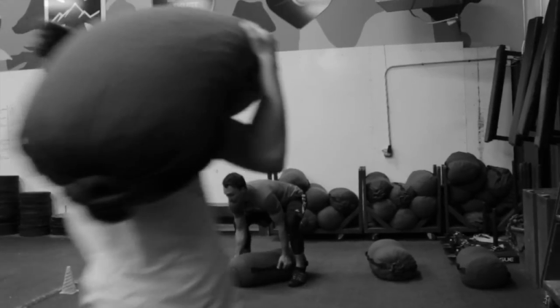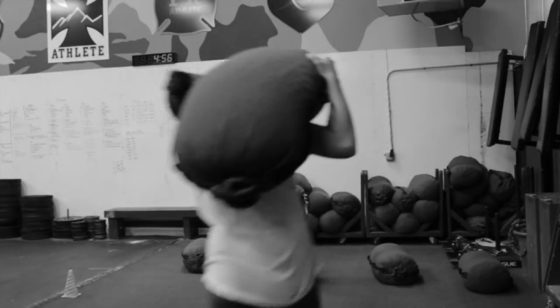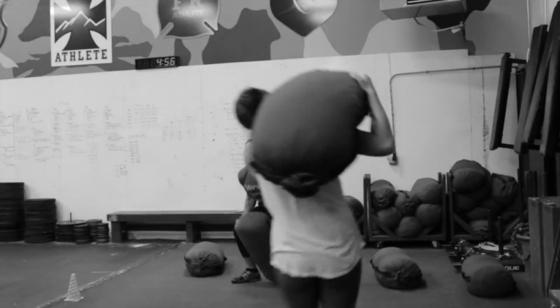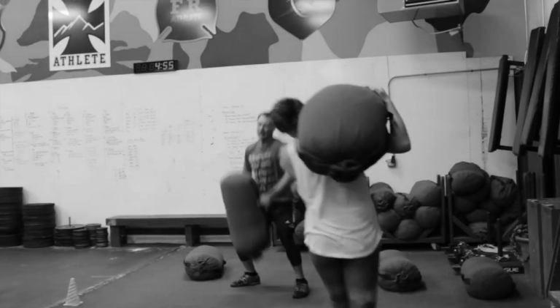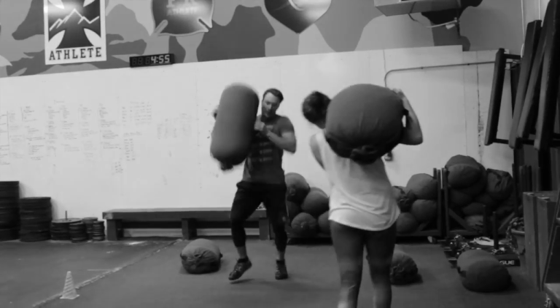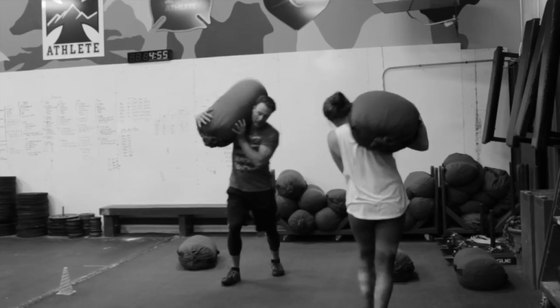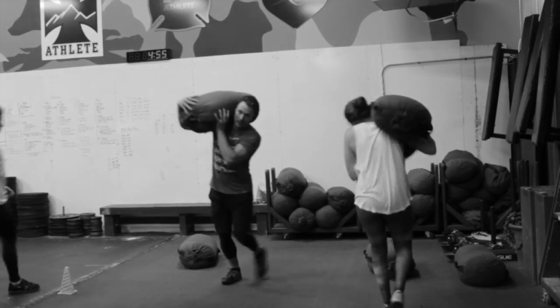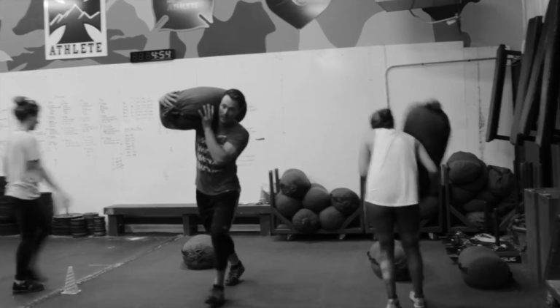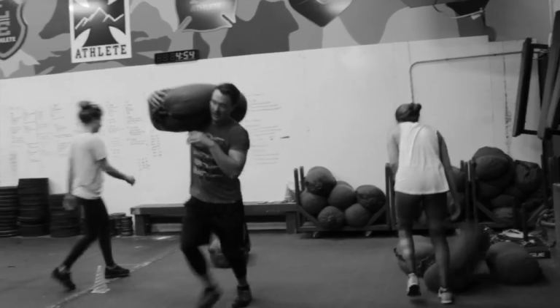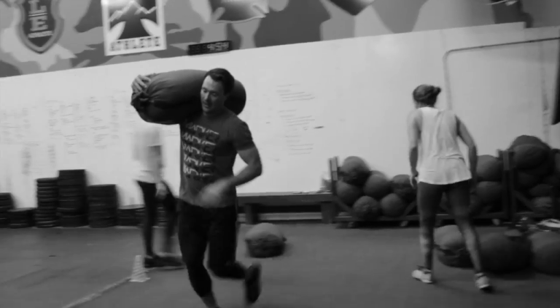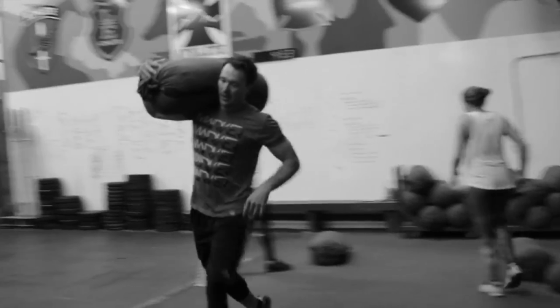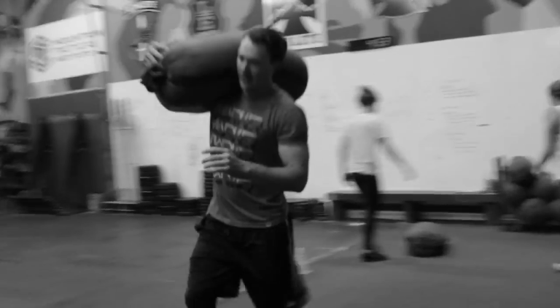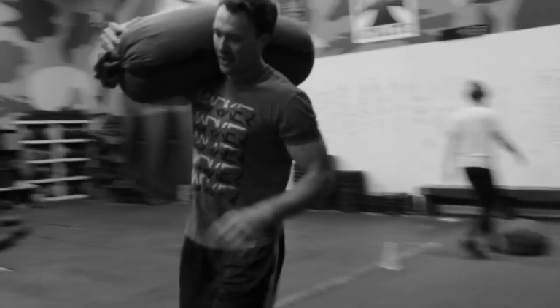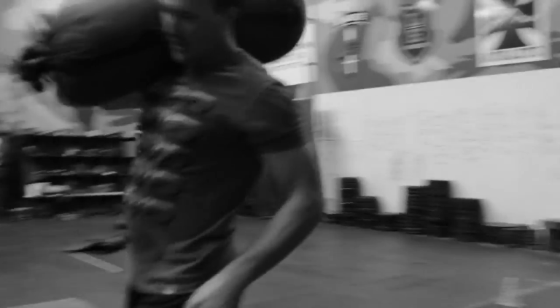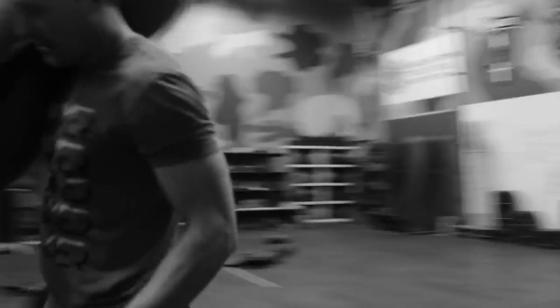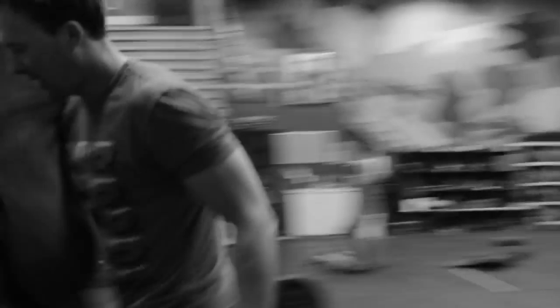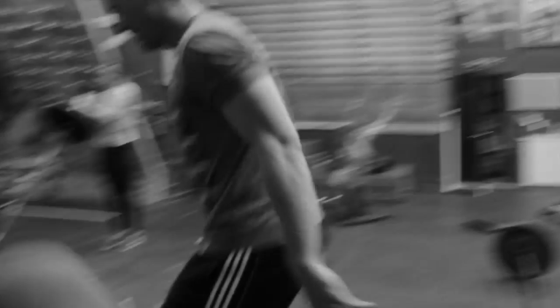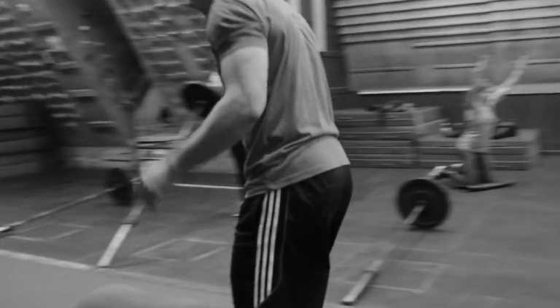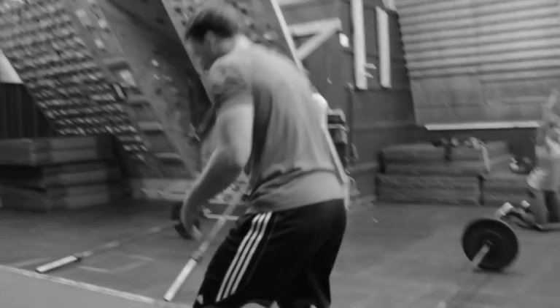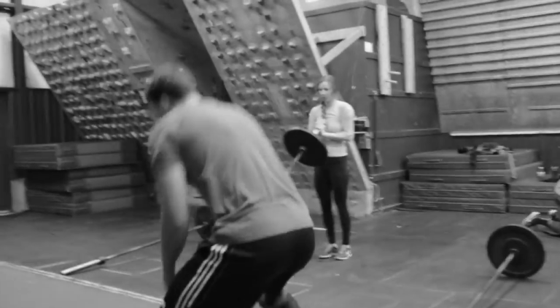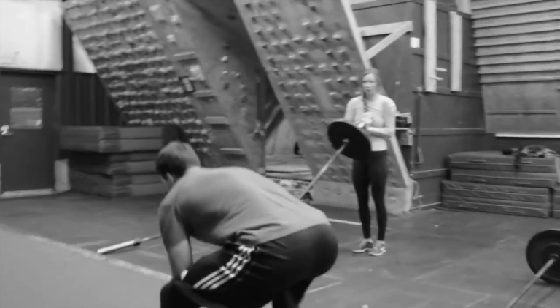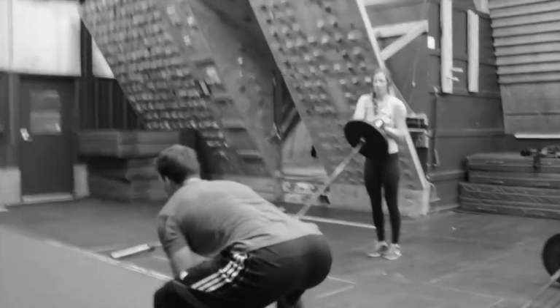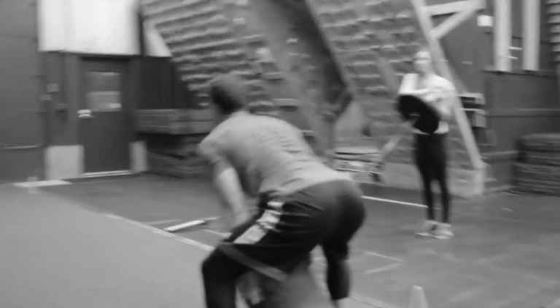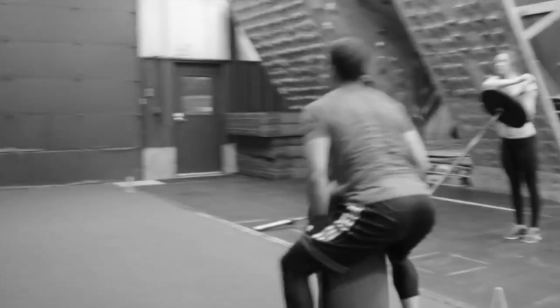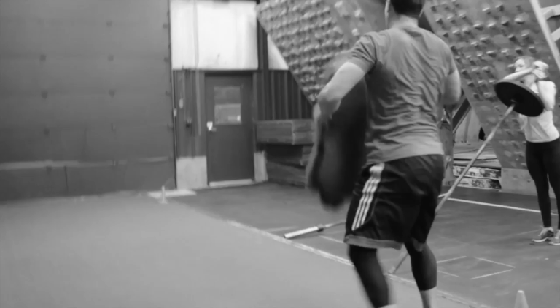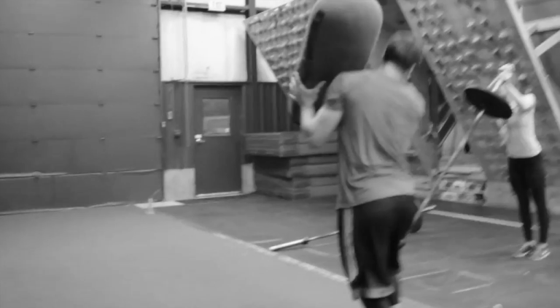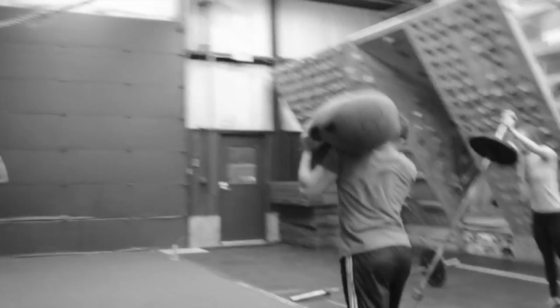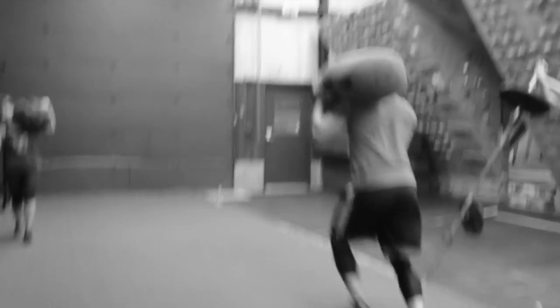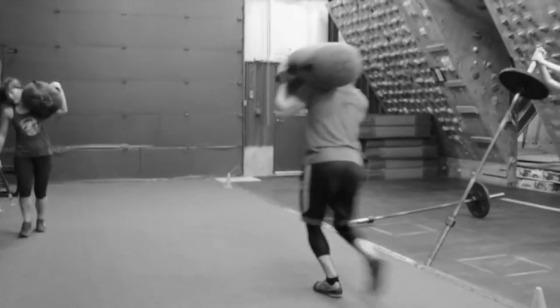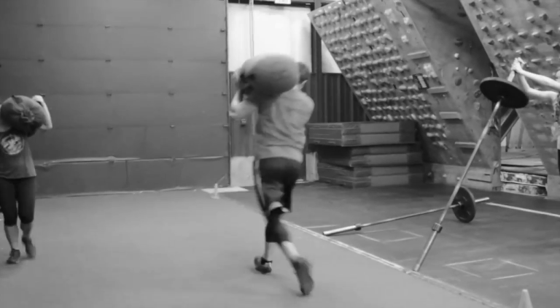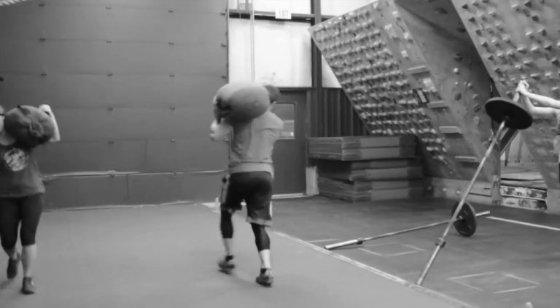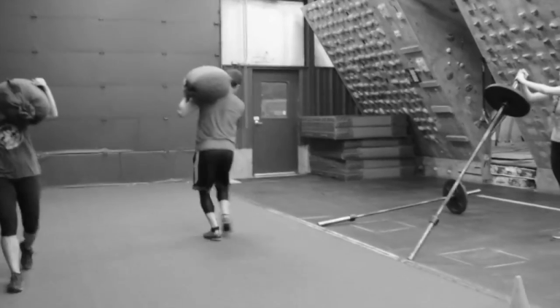Okay, so it's a chest integrity circuit. Our first exercise is a sandbag pickup and carry. Forrest here has an 80 pound sandbag. Our floor is about 45 feet.